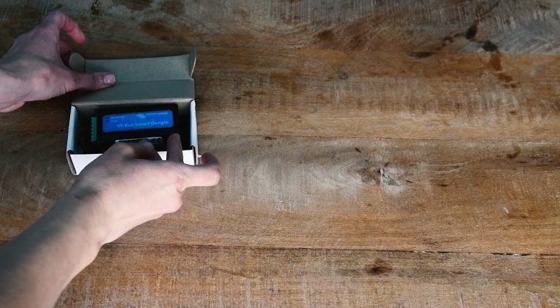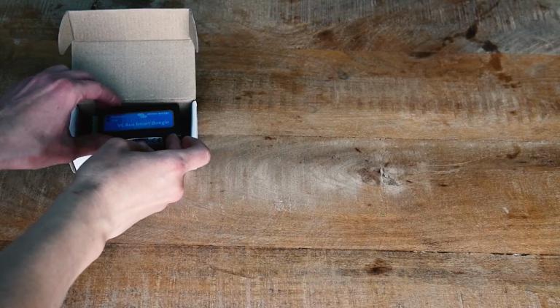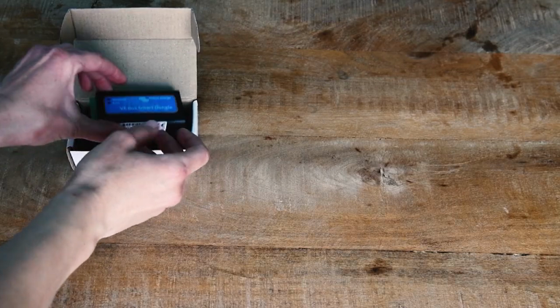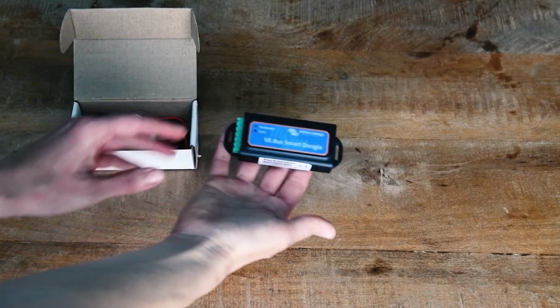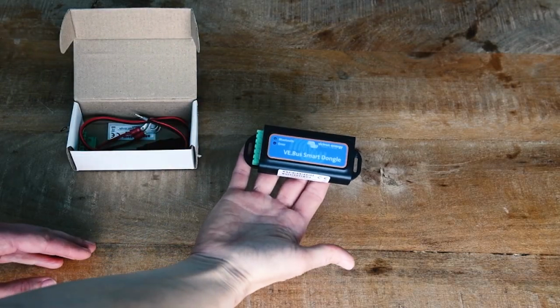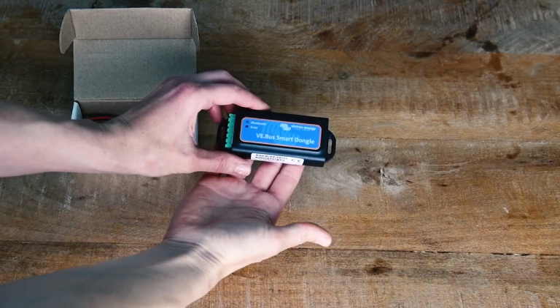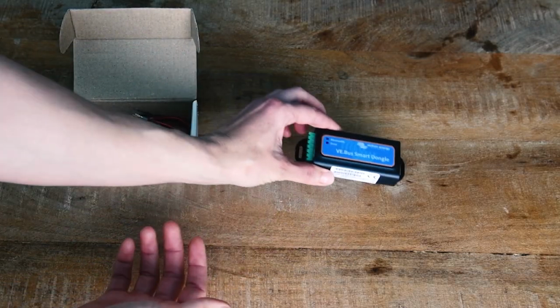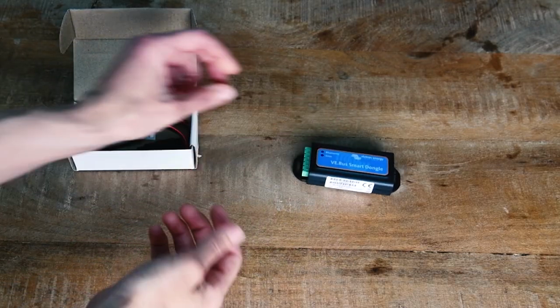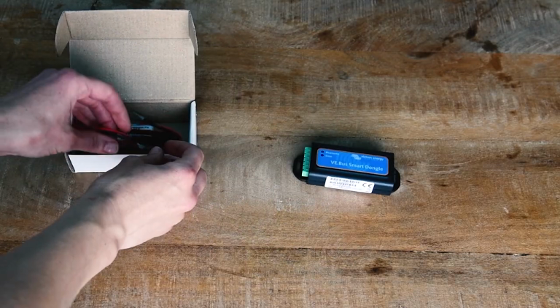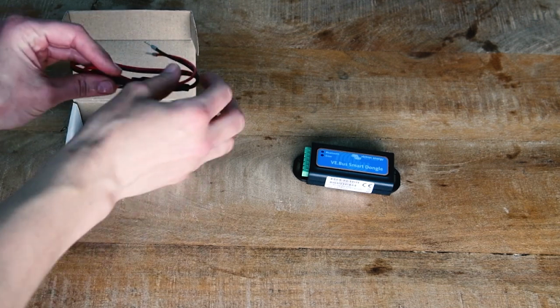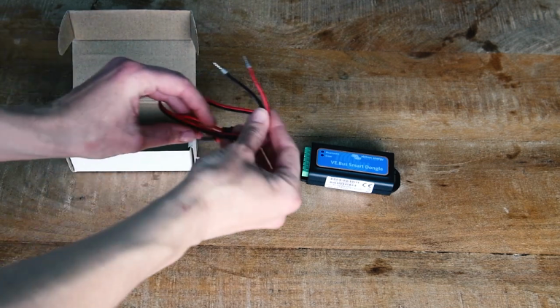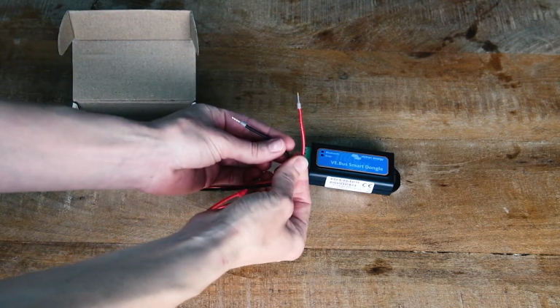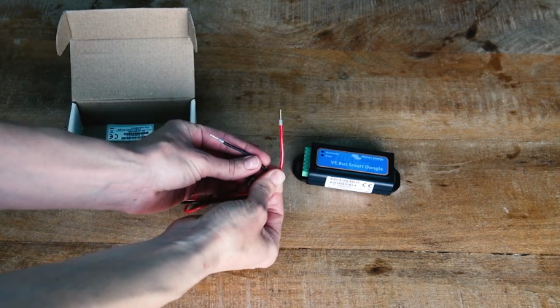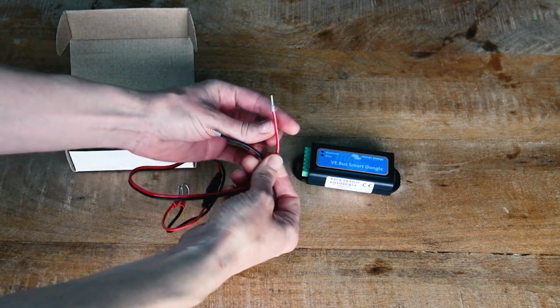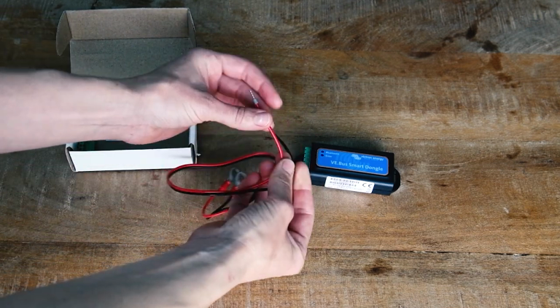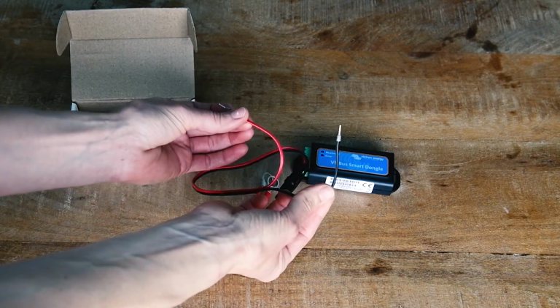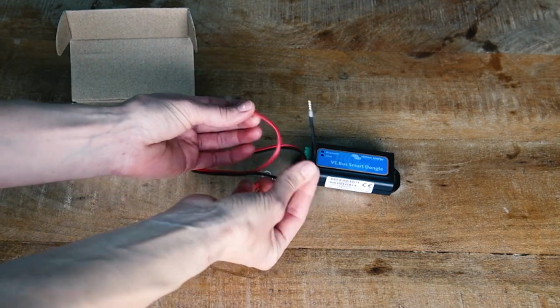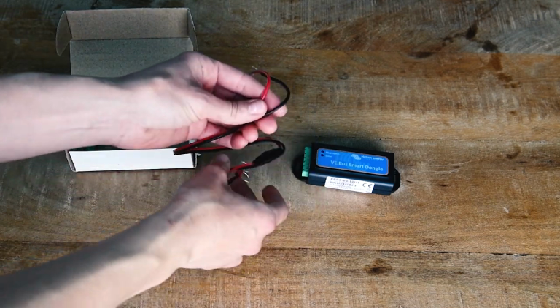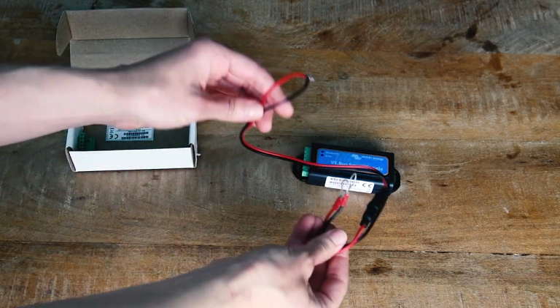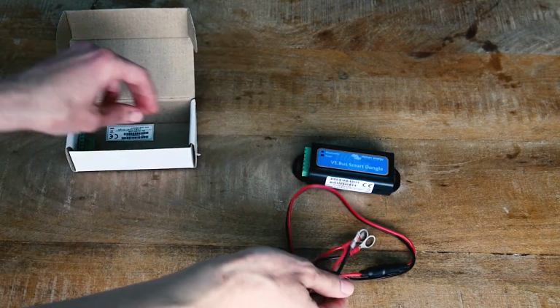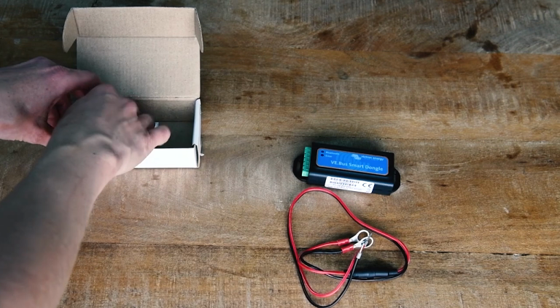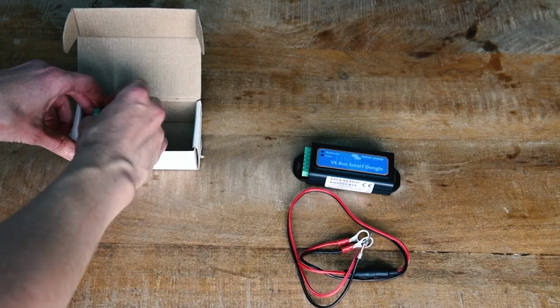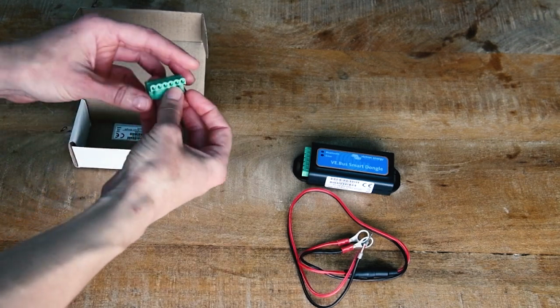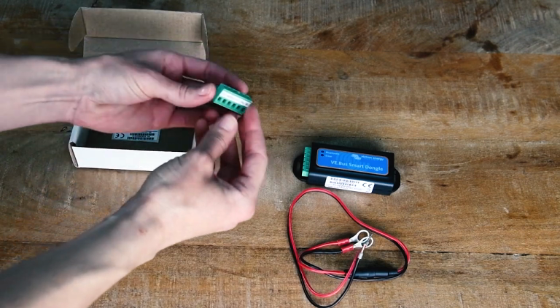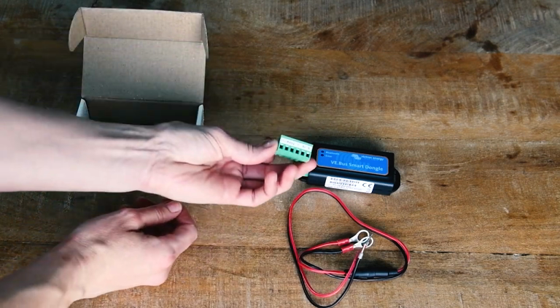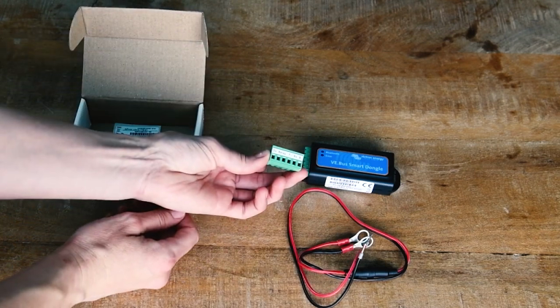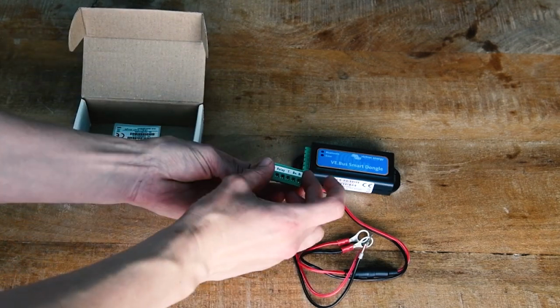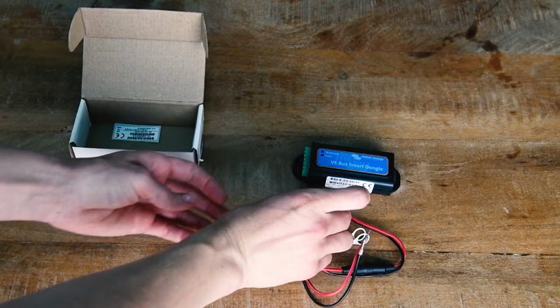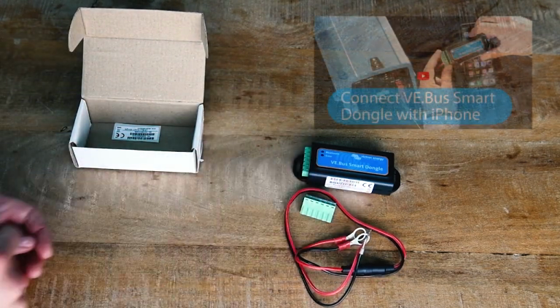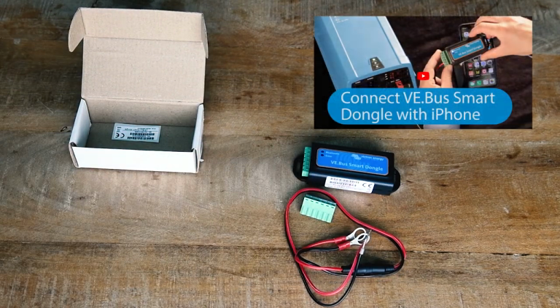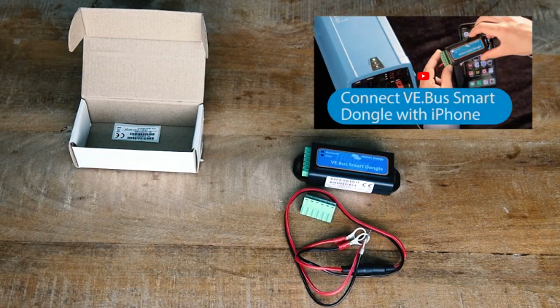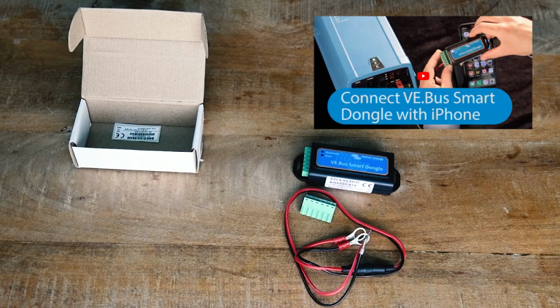What's in the box? The VE Bus Smart Dongle, a red battery connection wire, a black battery connection wire, and a connector block. If you want to know how to connect the dongle to your system, watch this video.